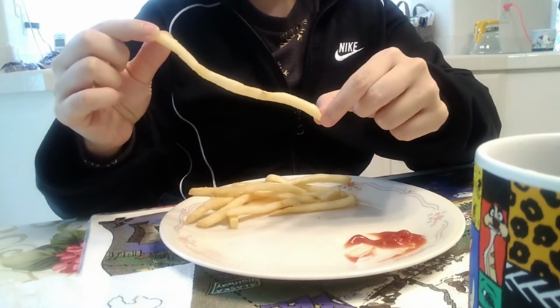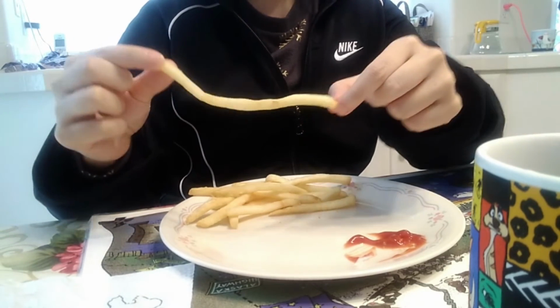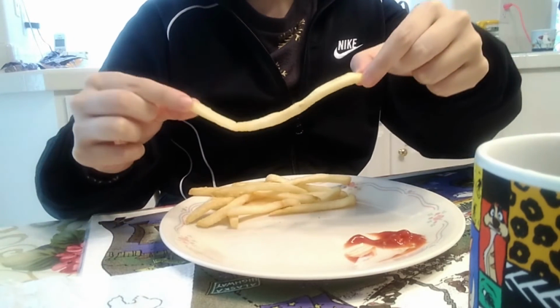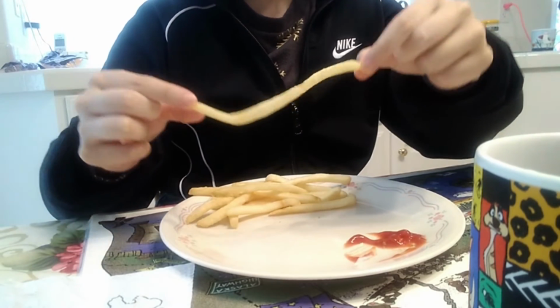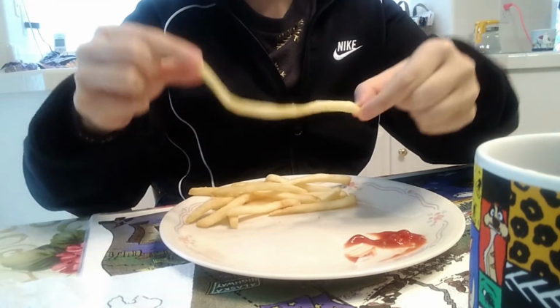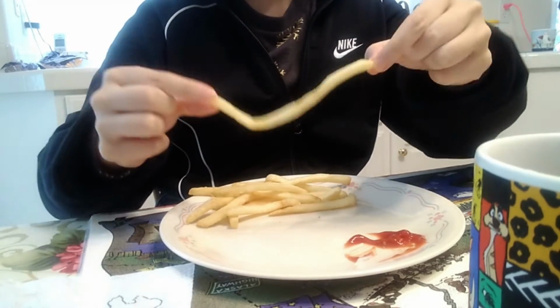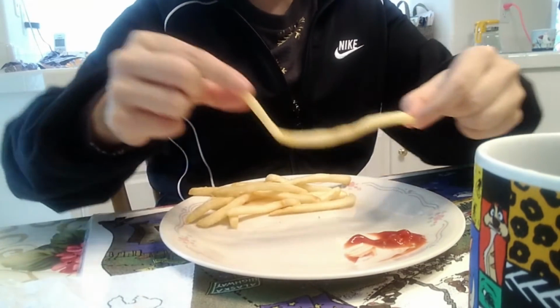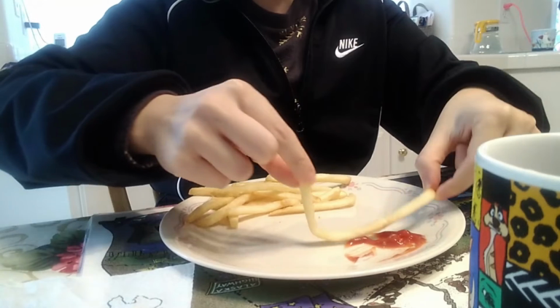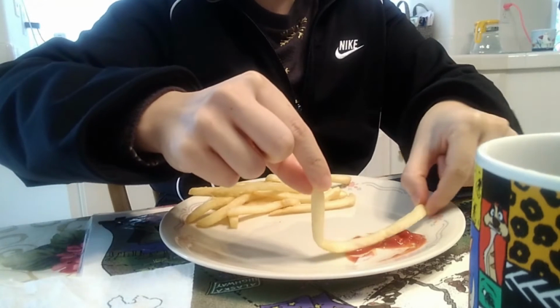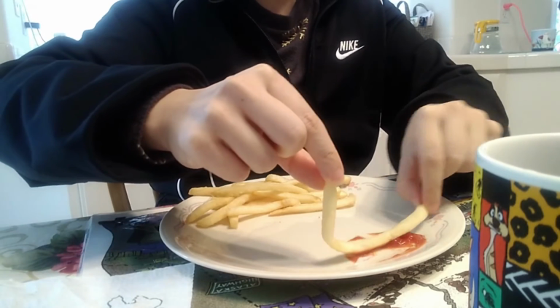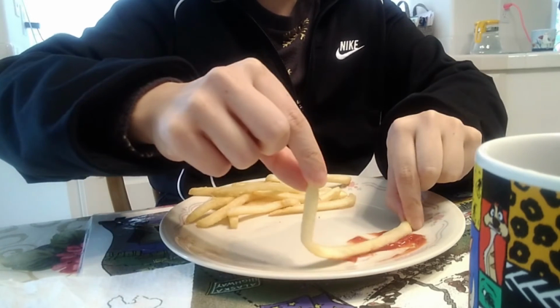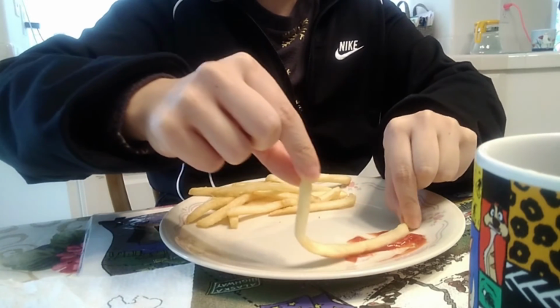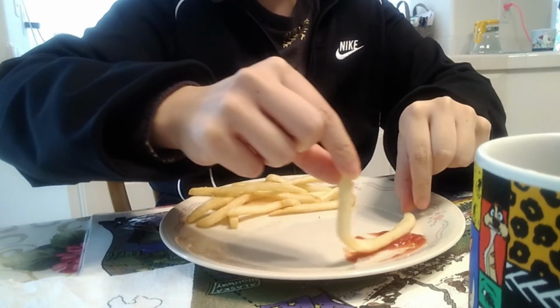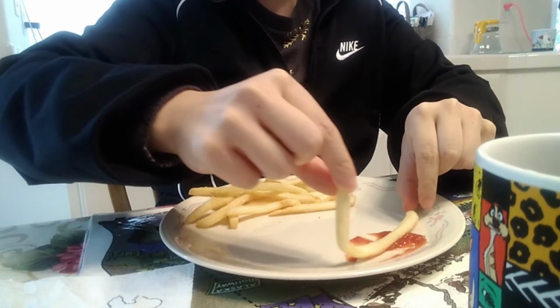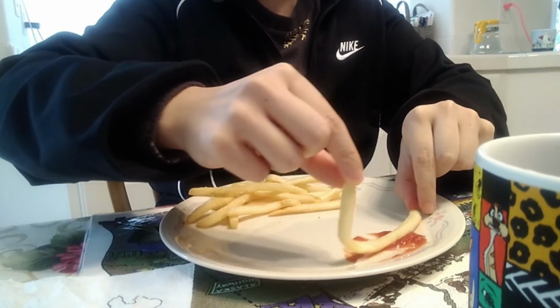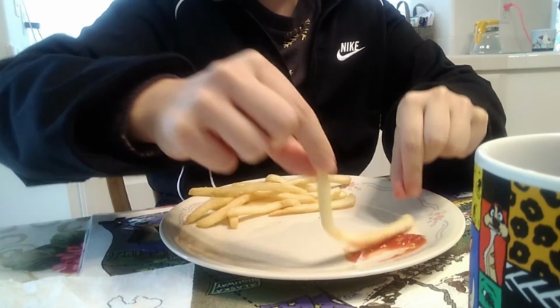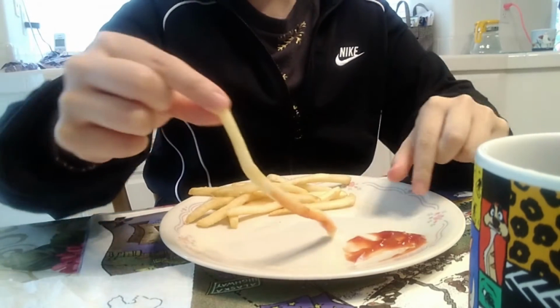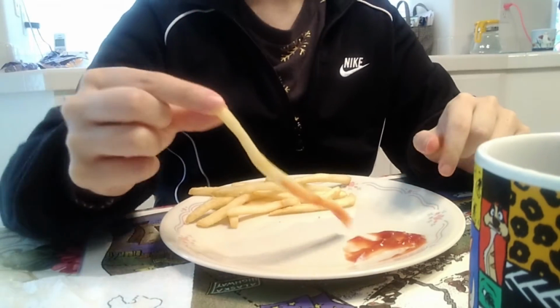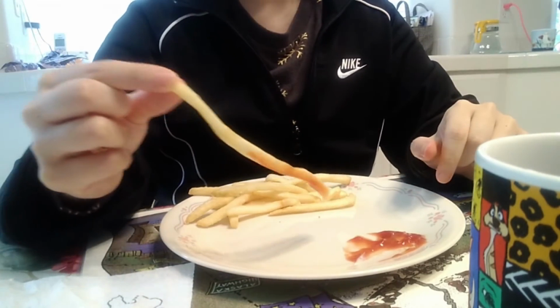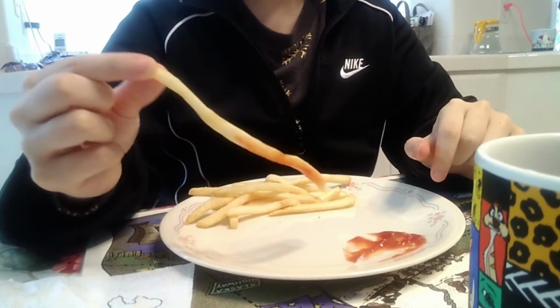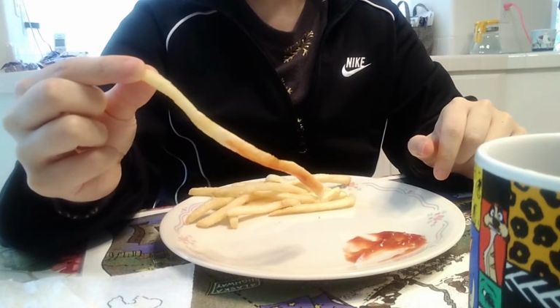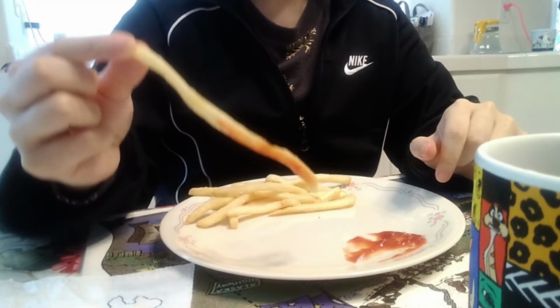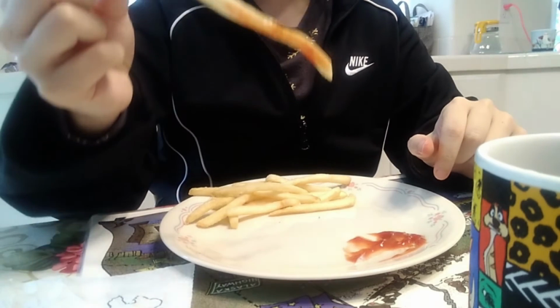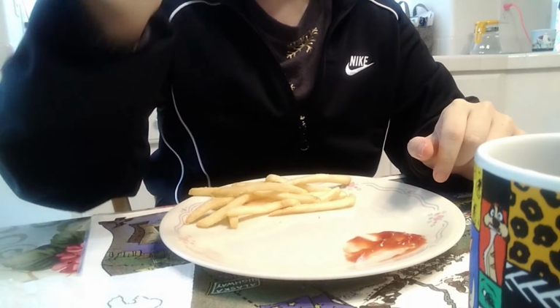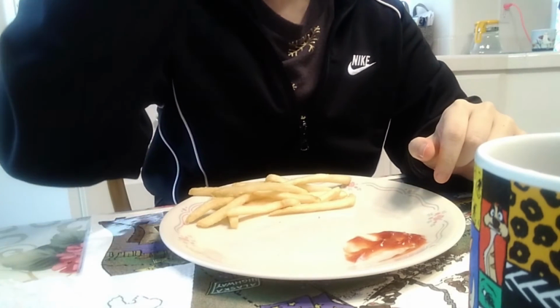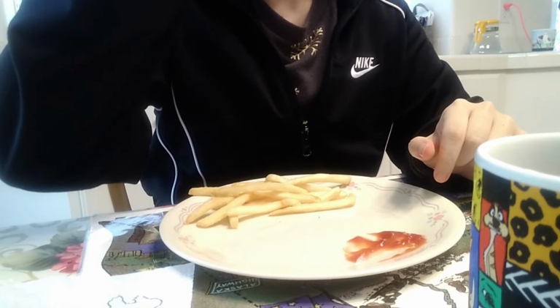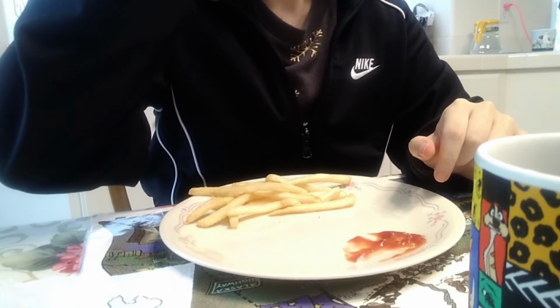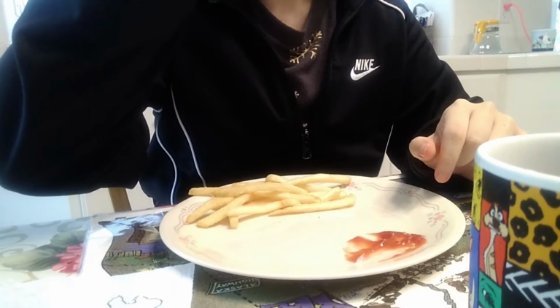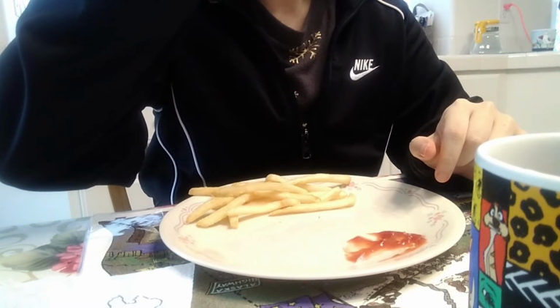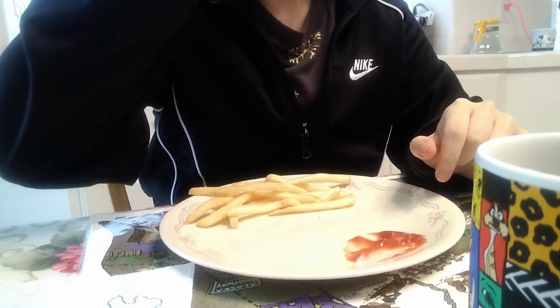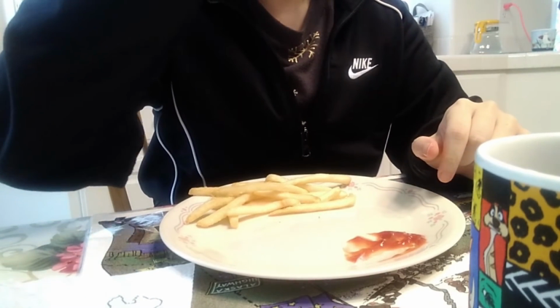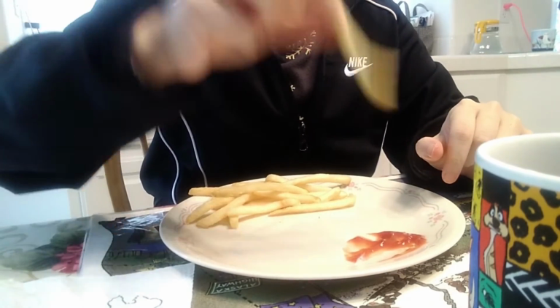I haven't had McDonald's in a long time, so this was really good. For drinks, if you were curious, I was able to choose unsweetened iced tea and that's what I did. If I could get coffee, I would have. Anyways, the iced tea was good with a nice tea flavor, surprisingly.